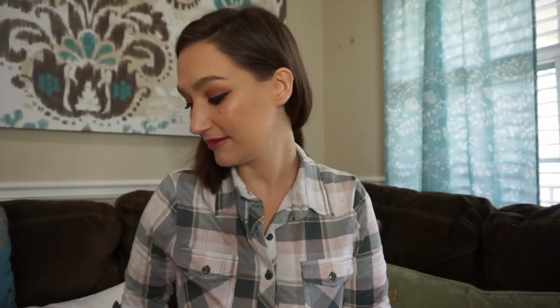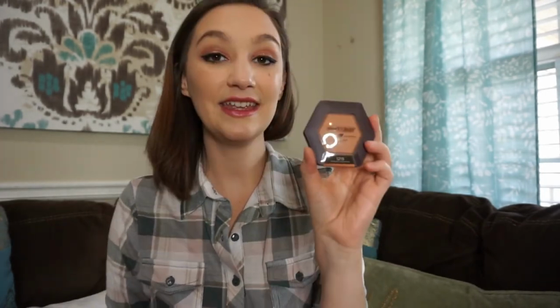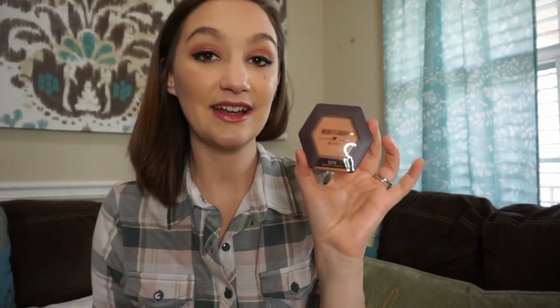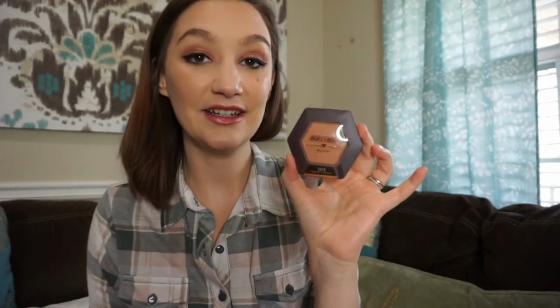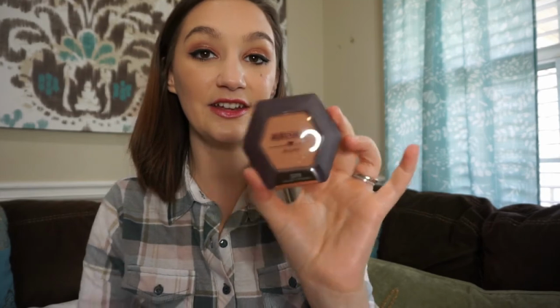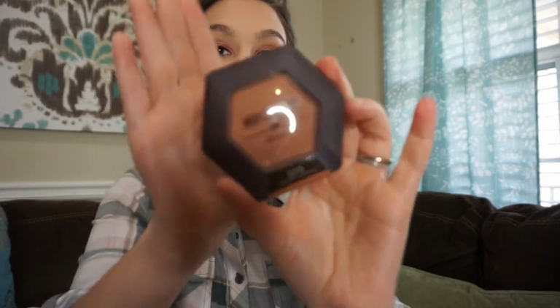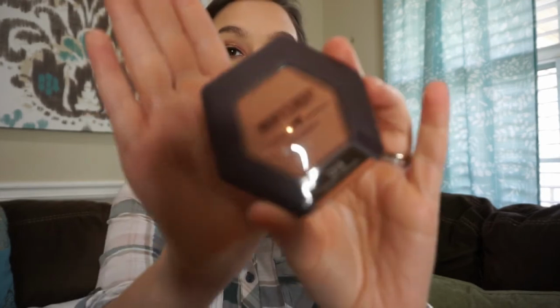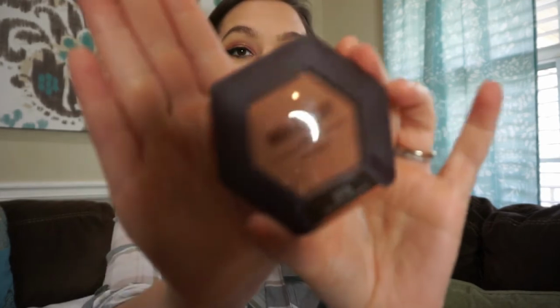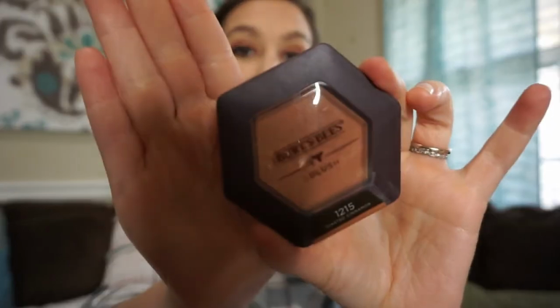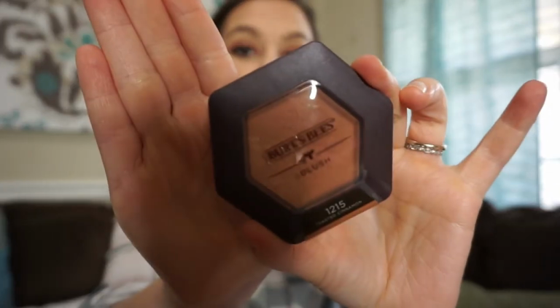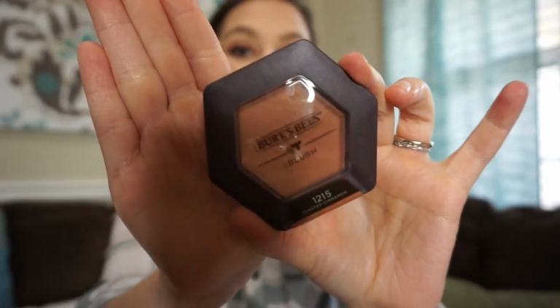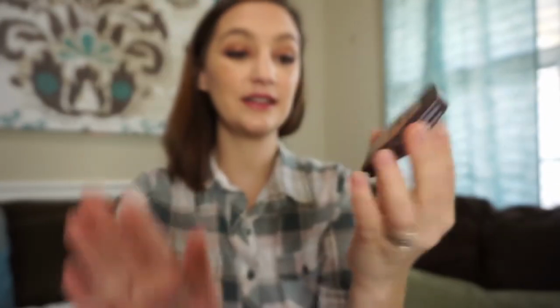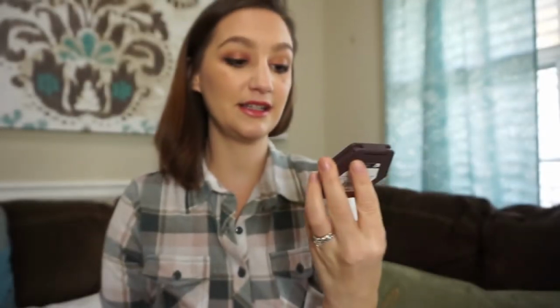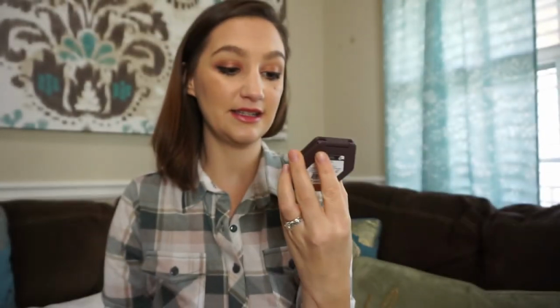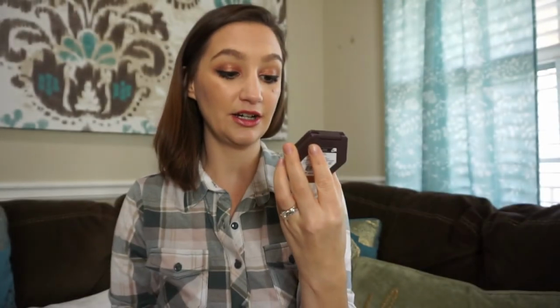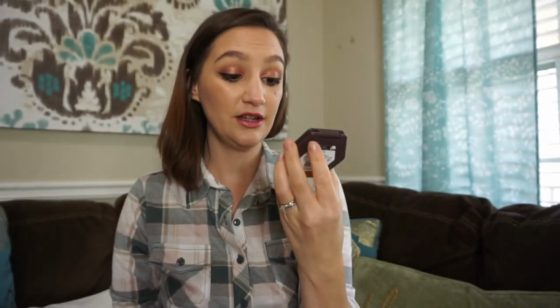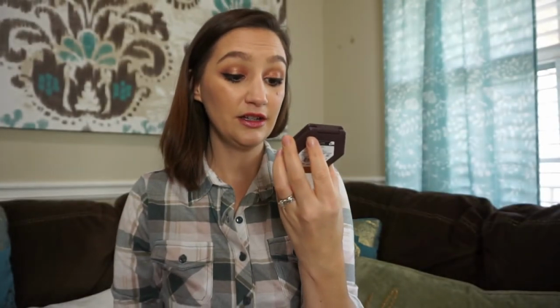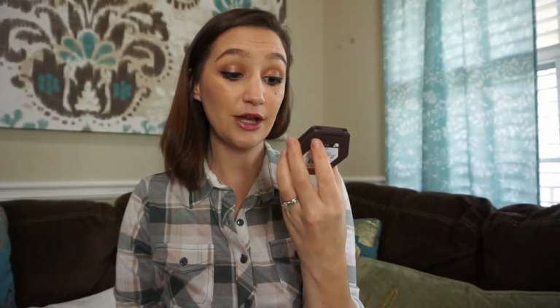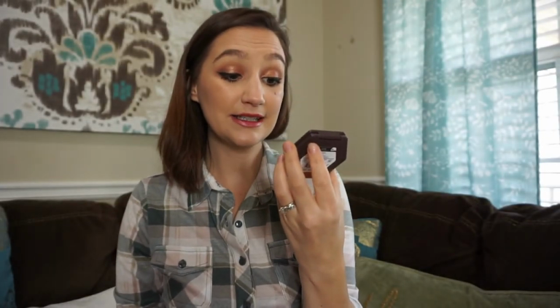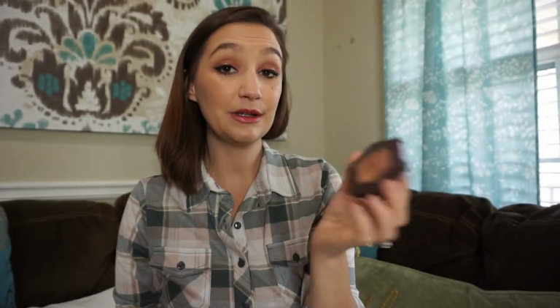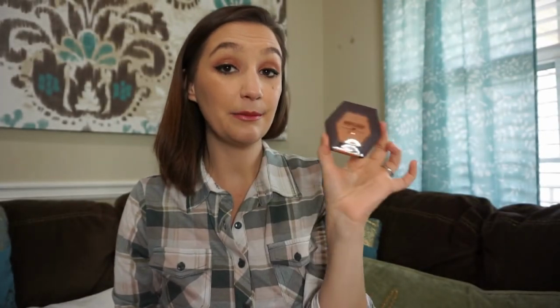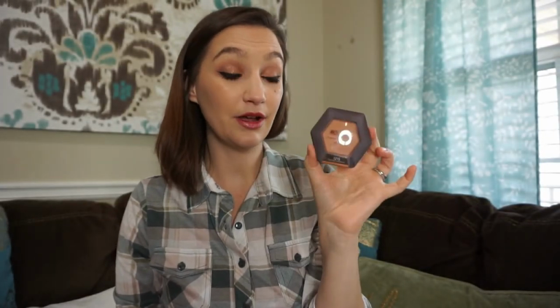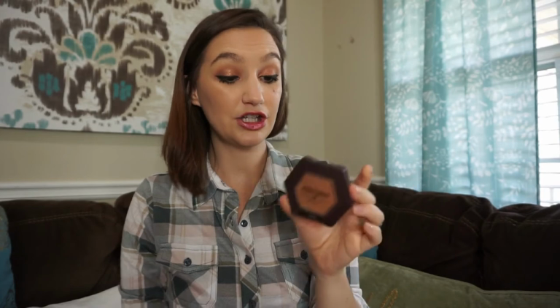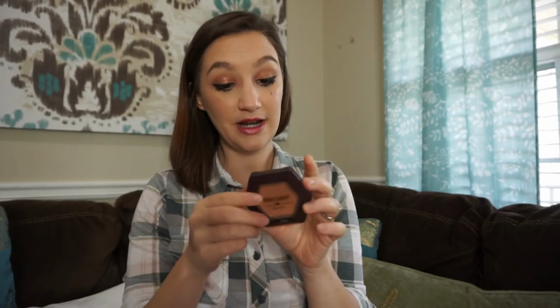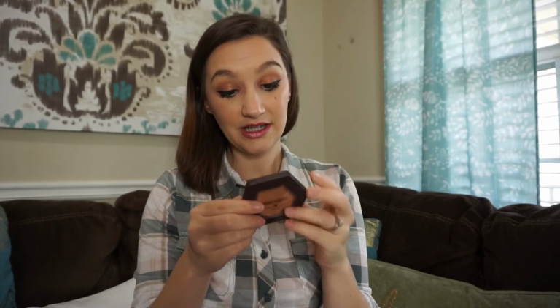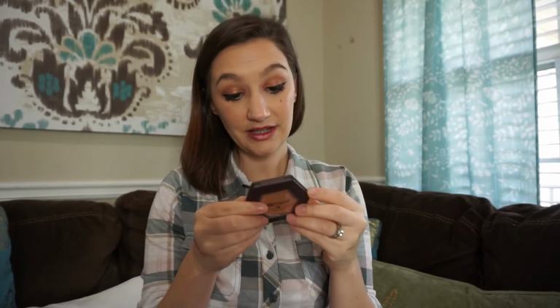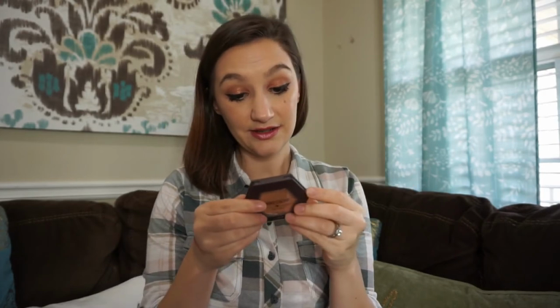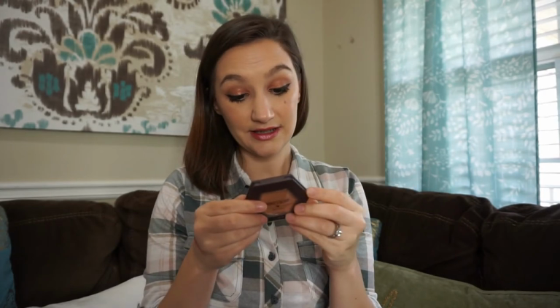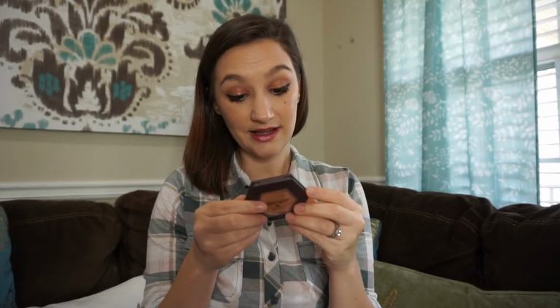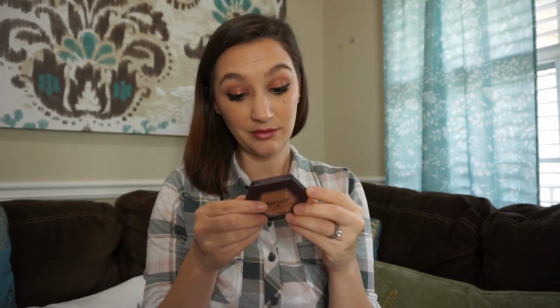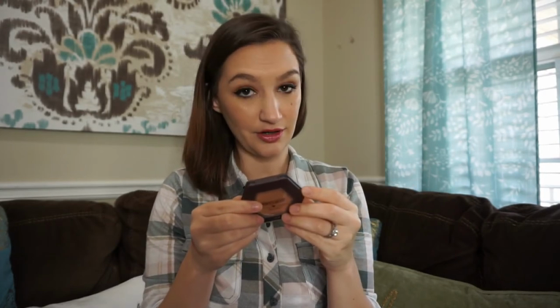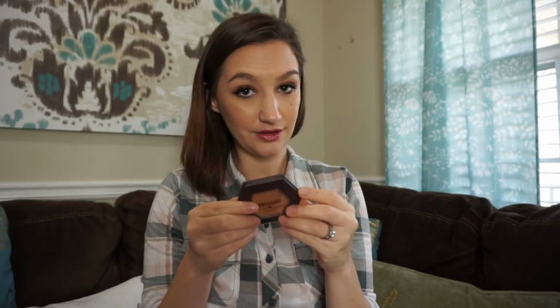And then I got another Burt's Bees product. This is their Toasted Cinnamon blush, but I would definitely use this as a bronzer.